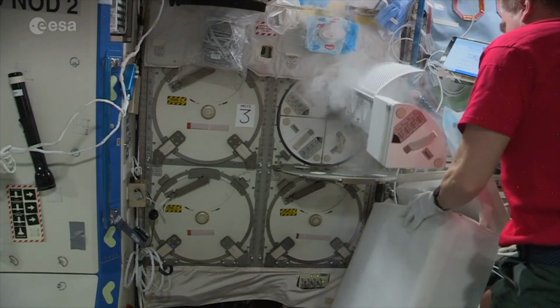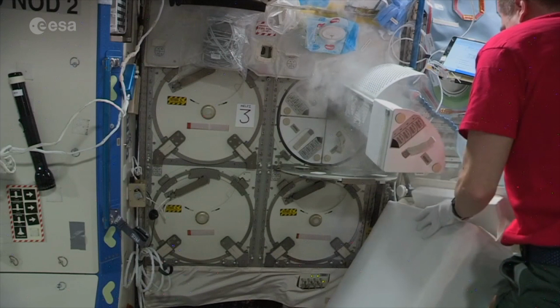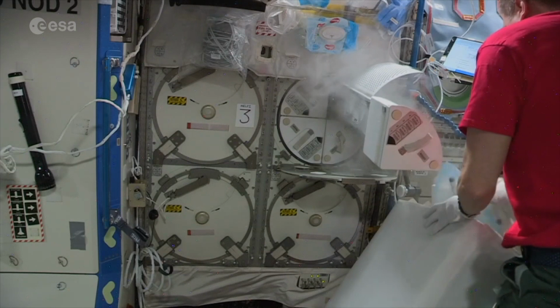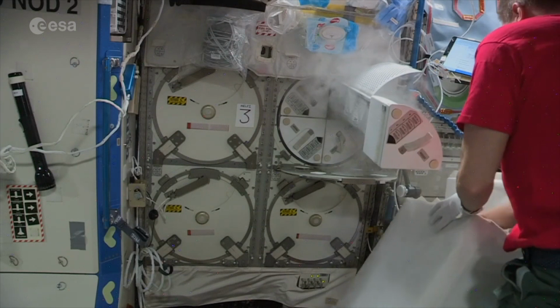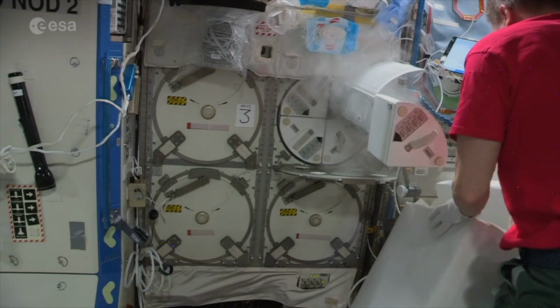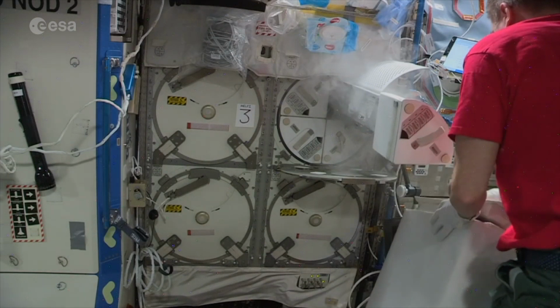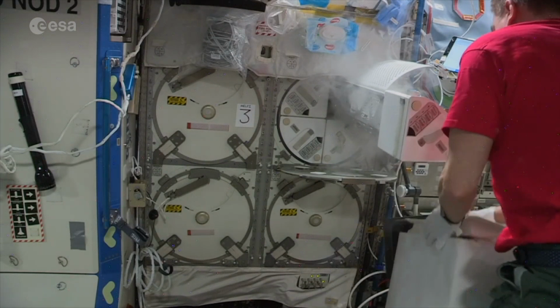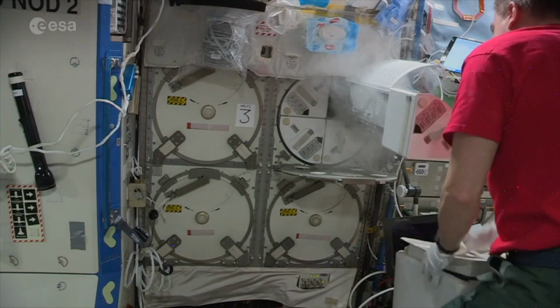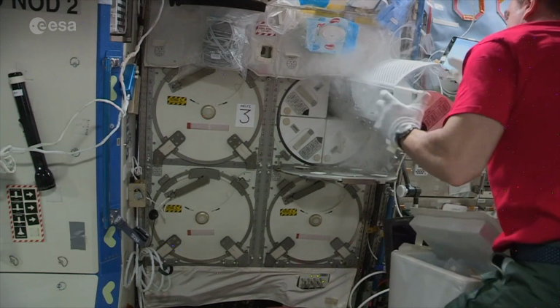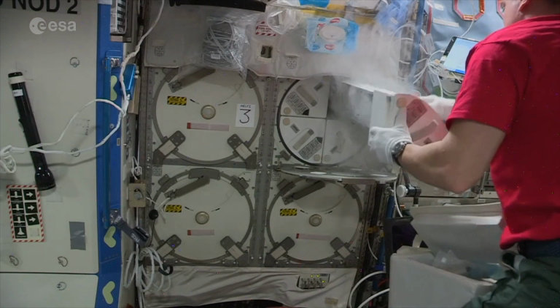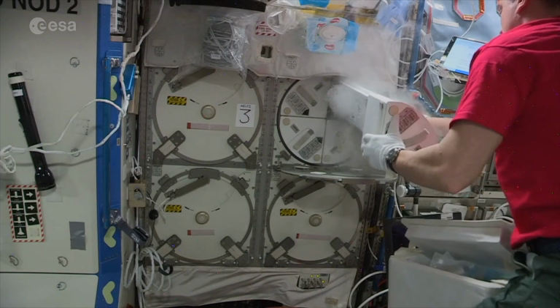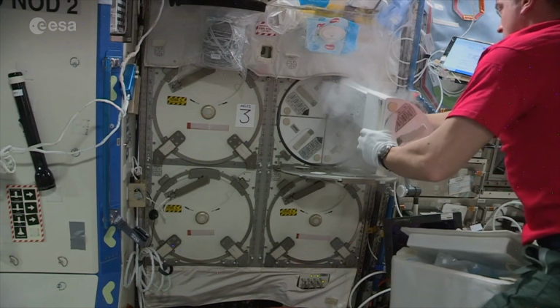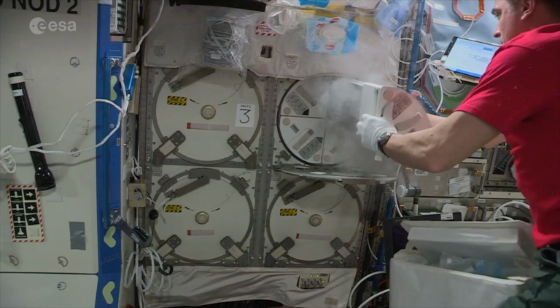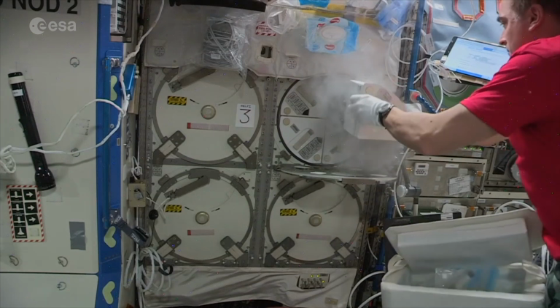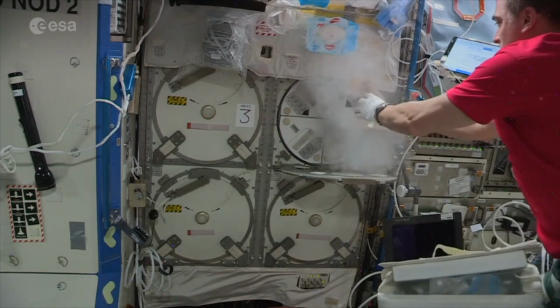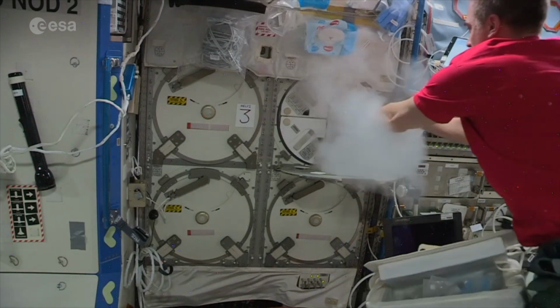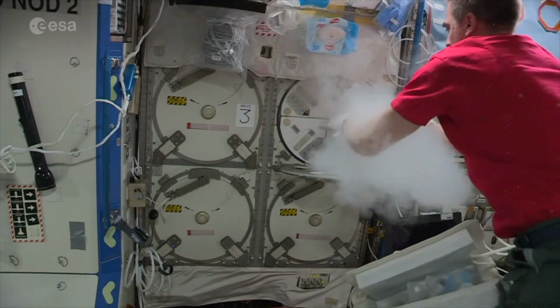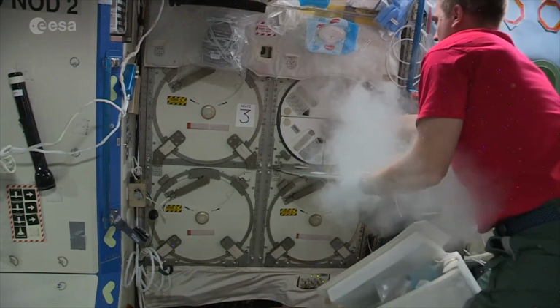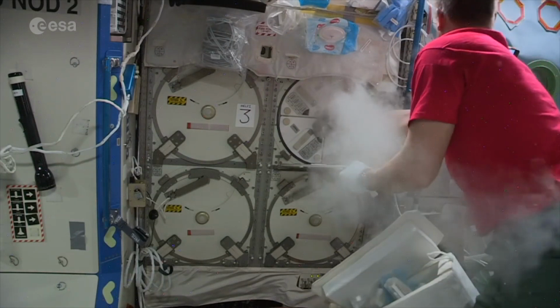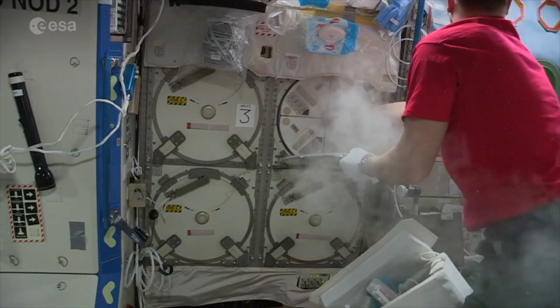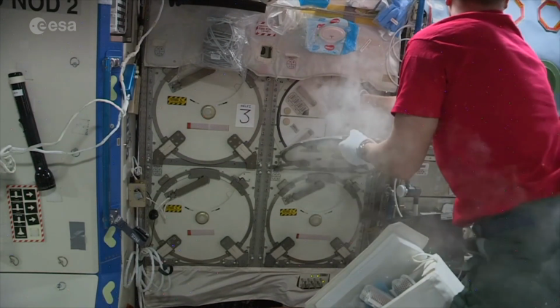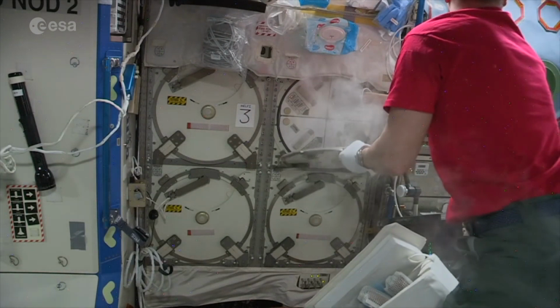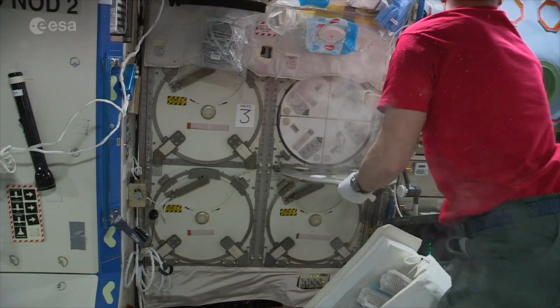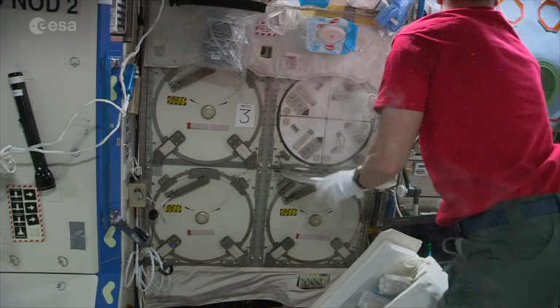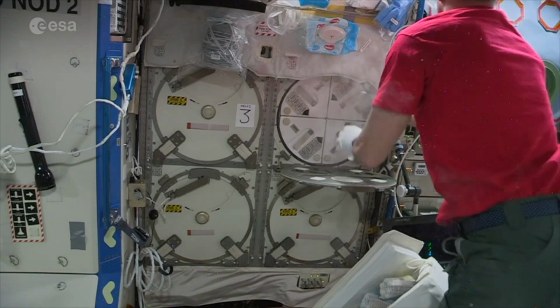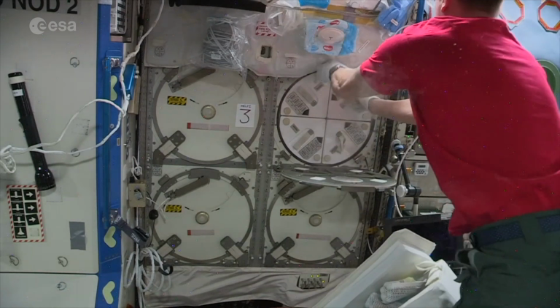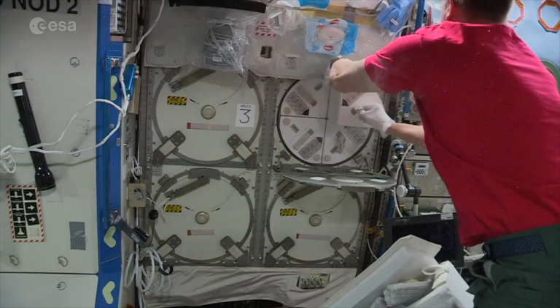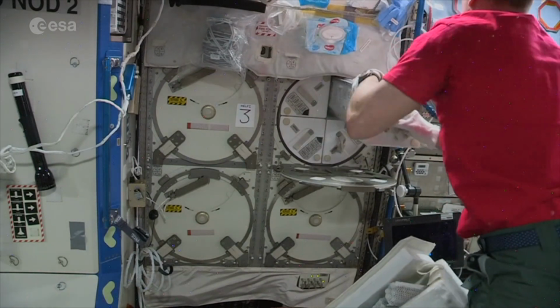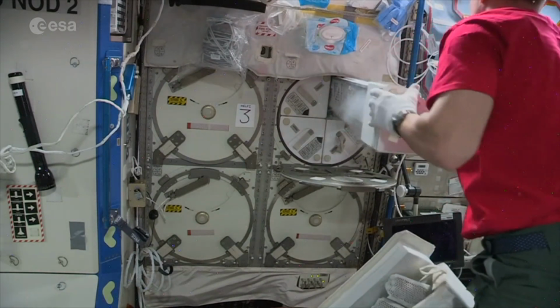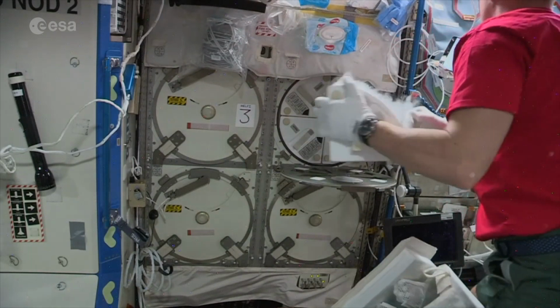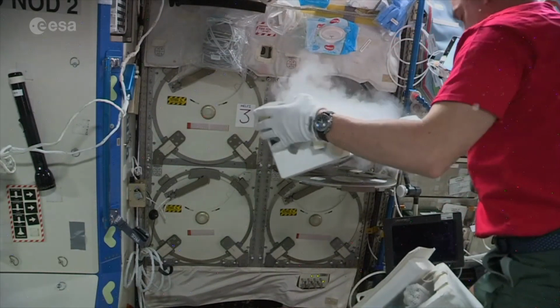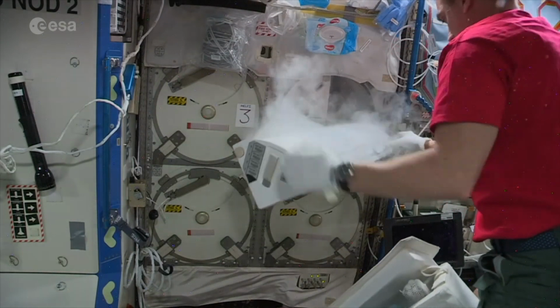The MELFI stands for Minus 80 Lab Freezer for ISS. The cold stowage team is the main operators of the MELFI — we do all of the commanding to it from Johnson Space Center.